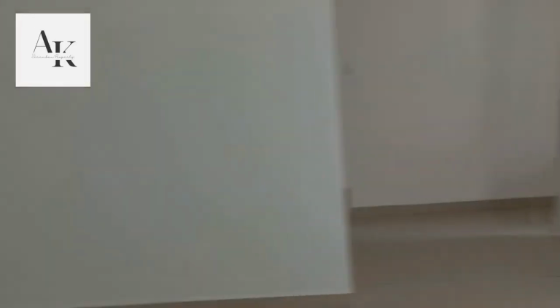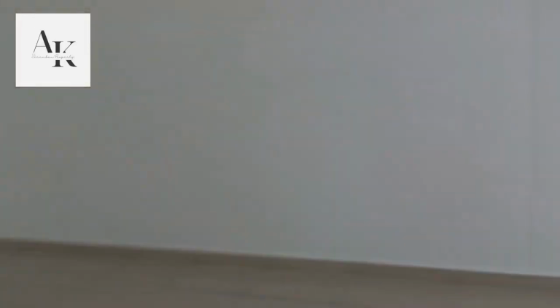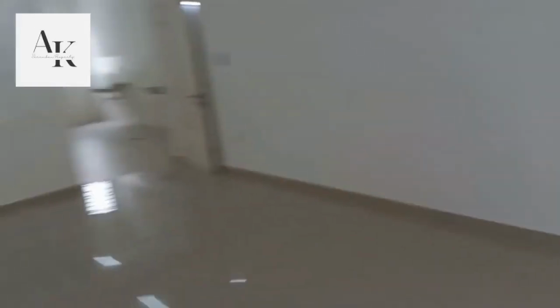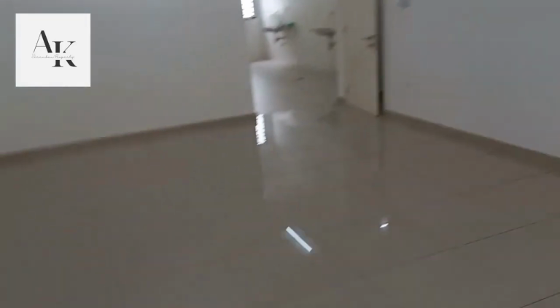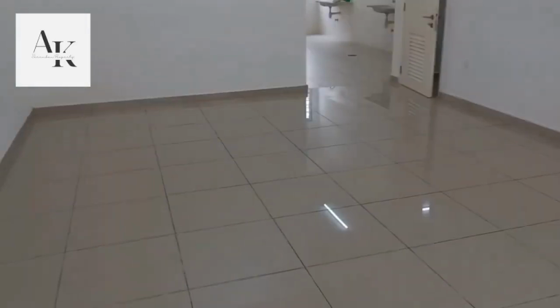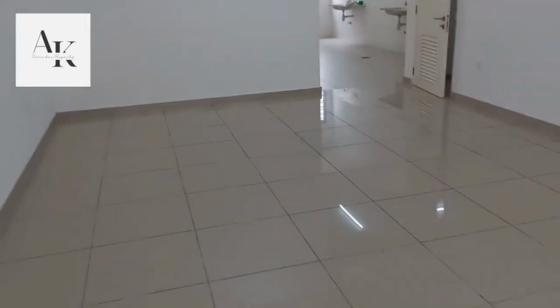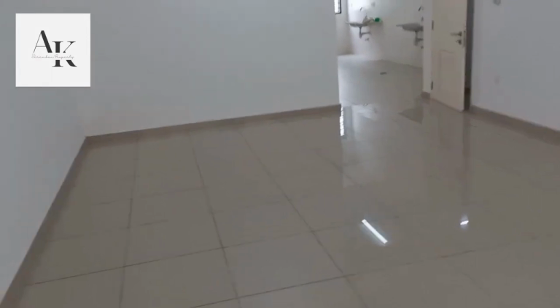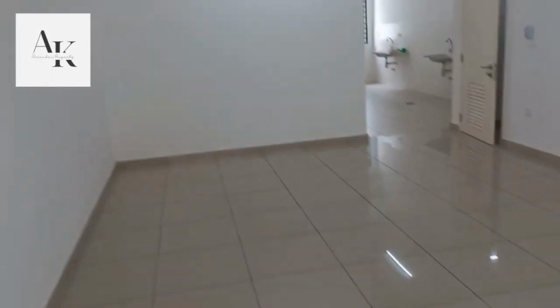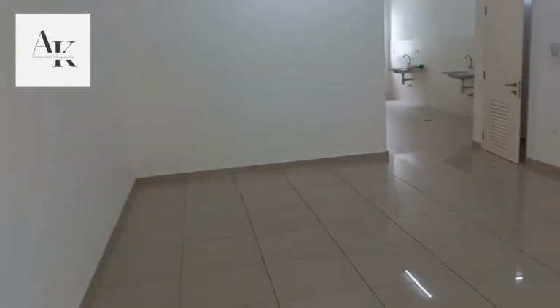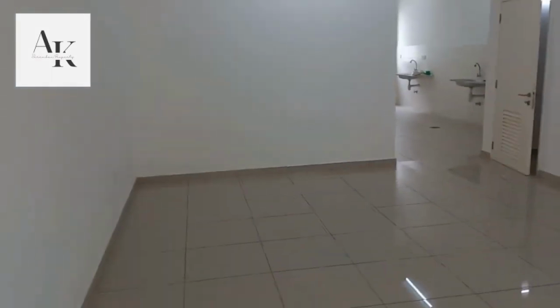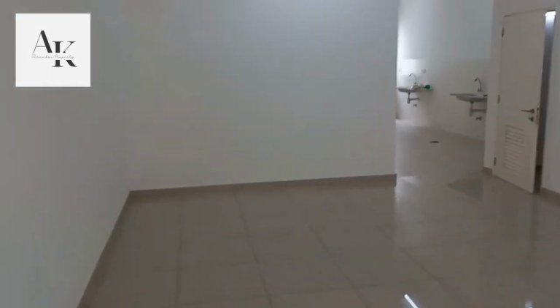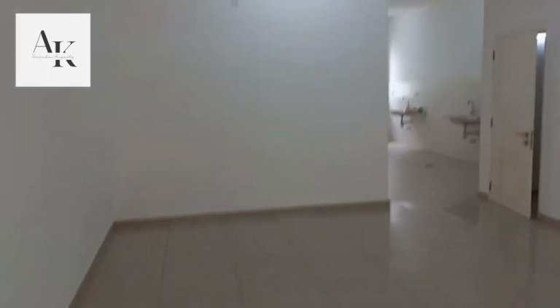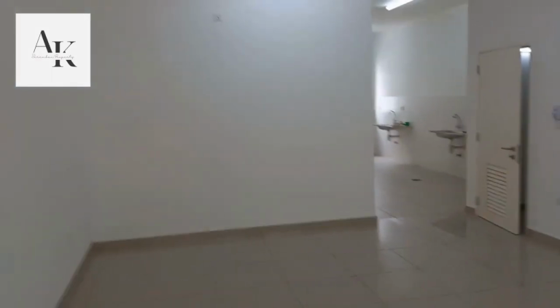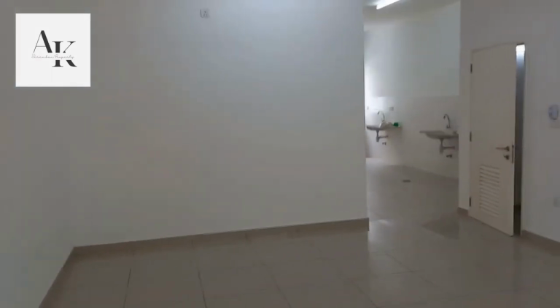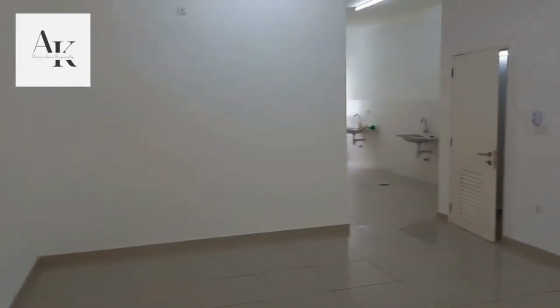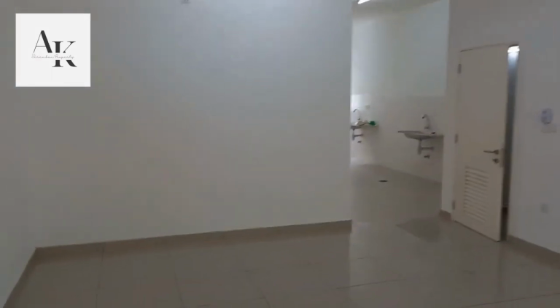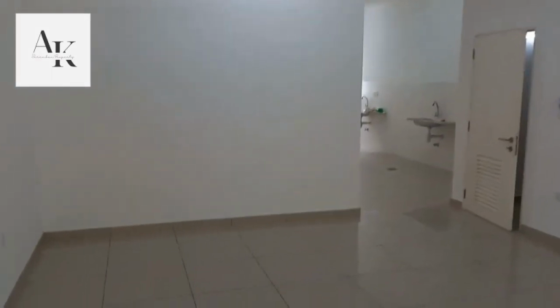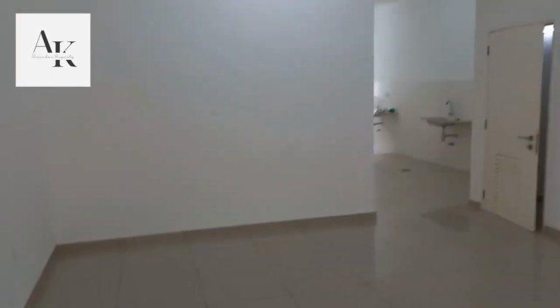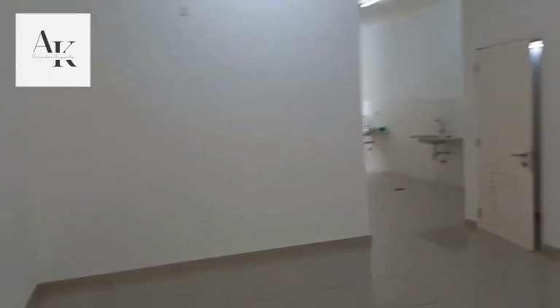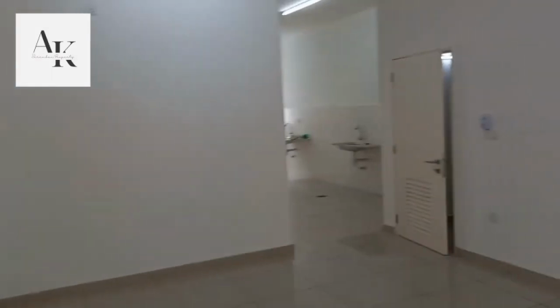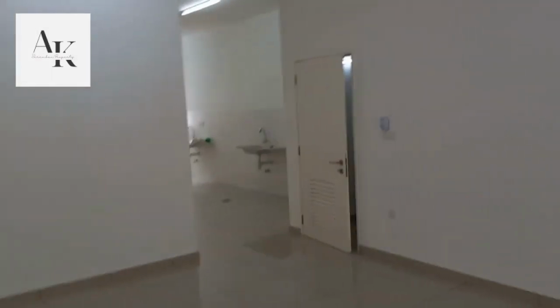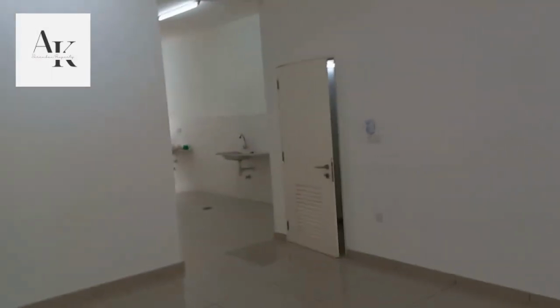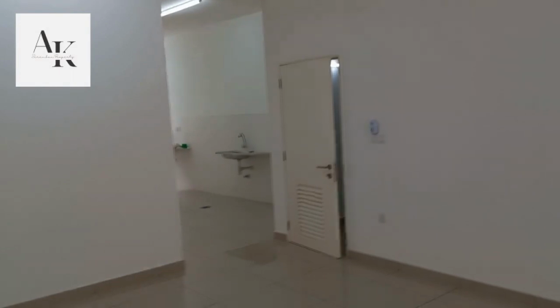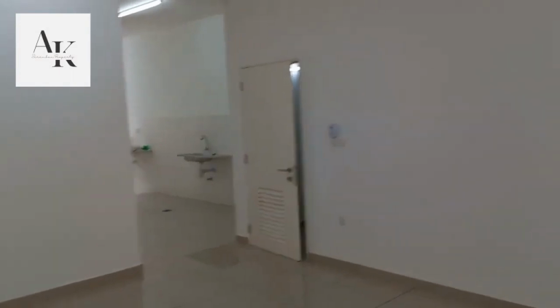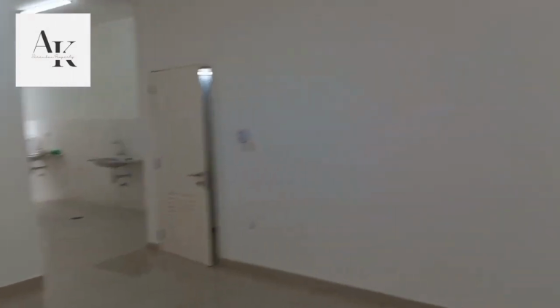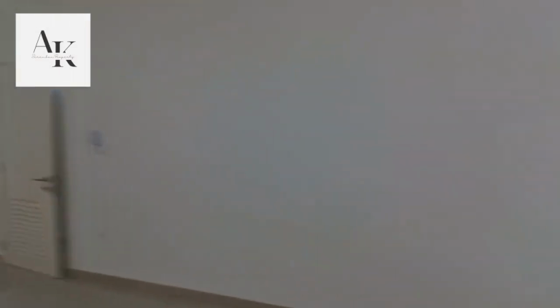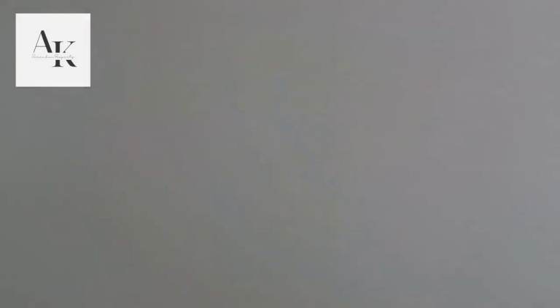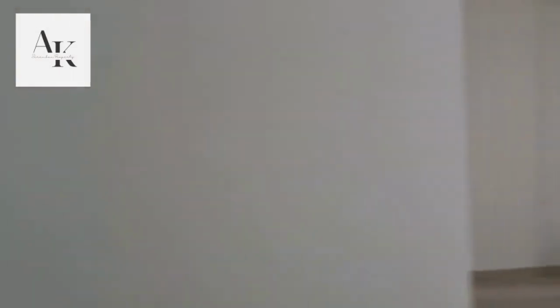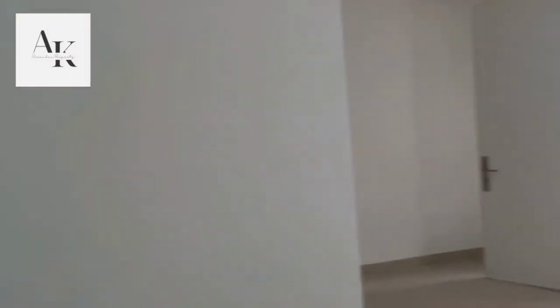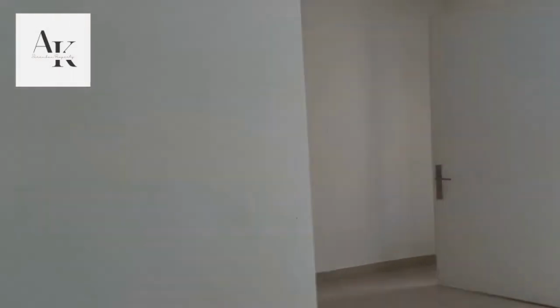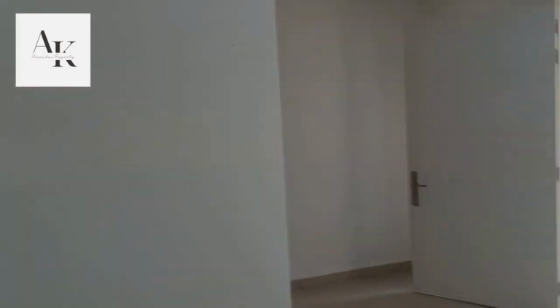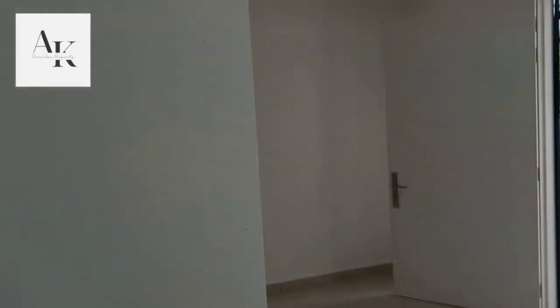The rooms are the same design. For rental, the price is $1,300.